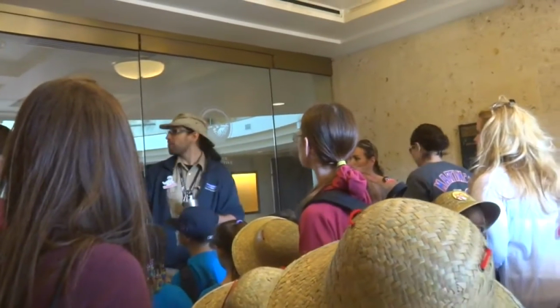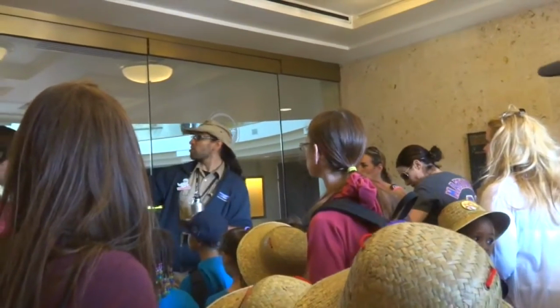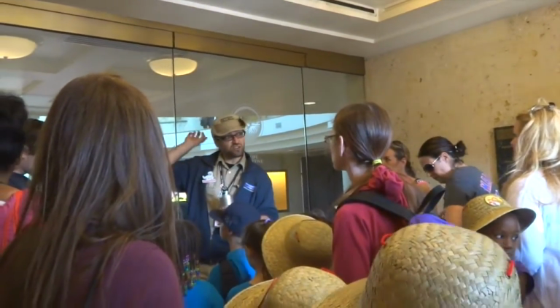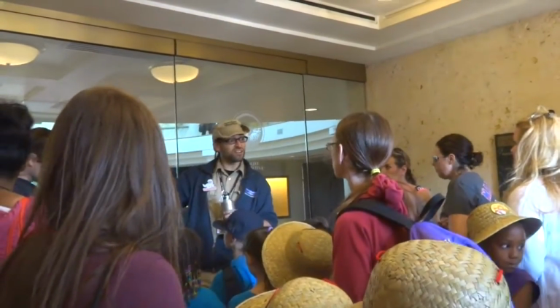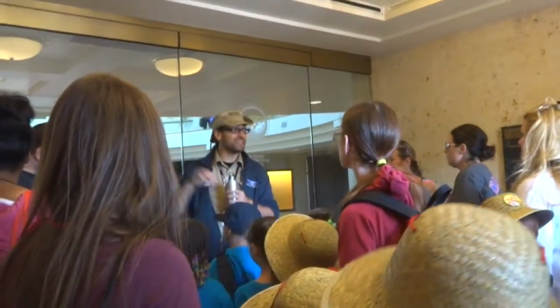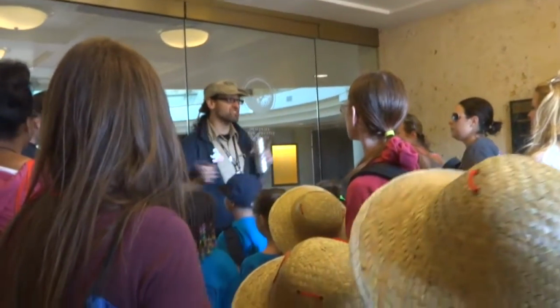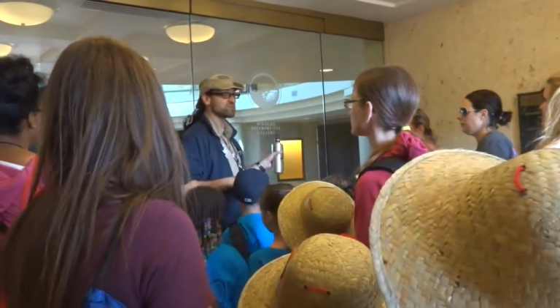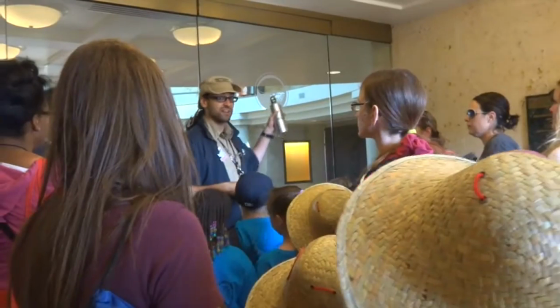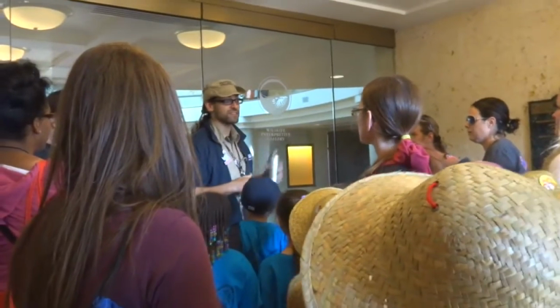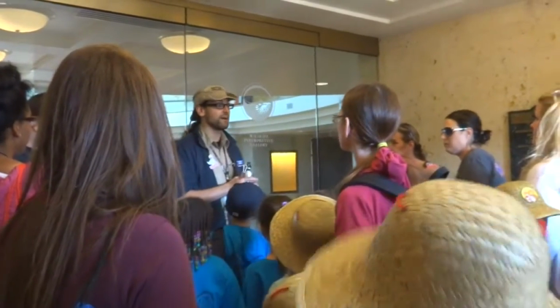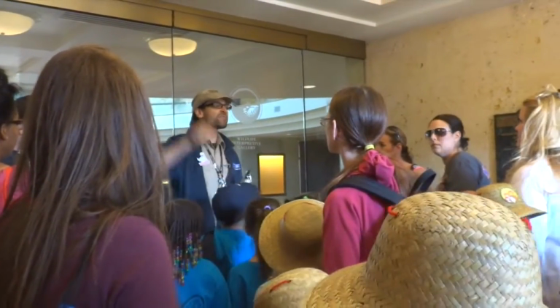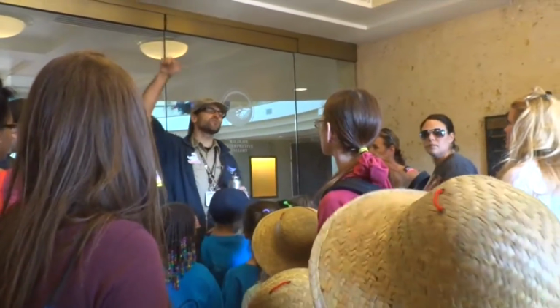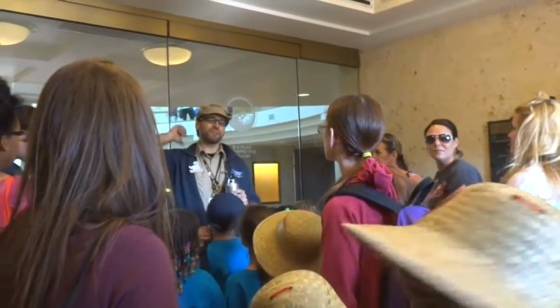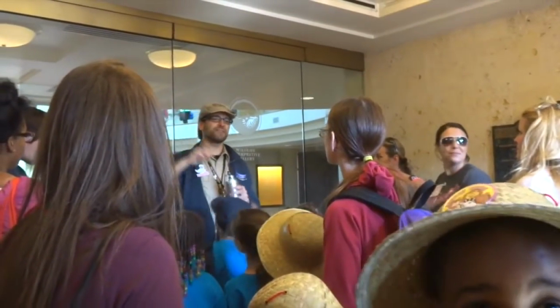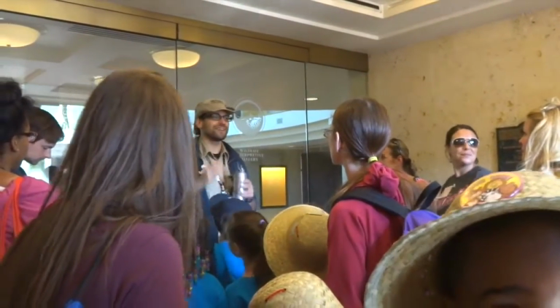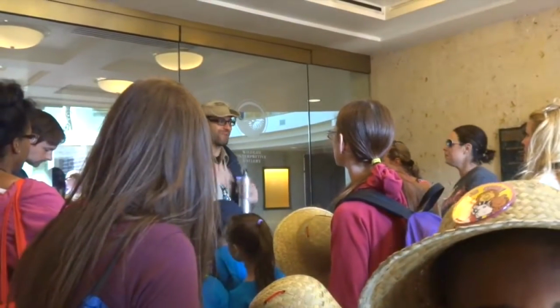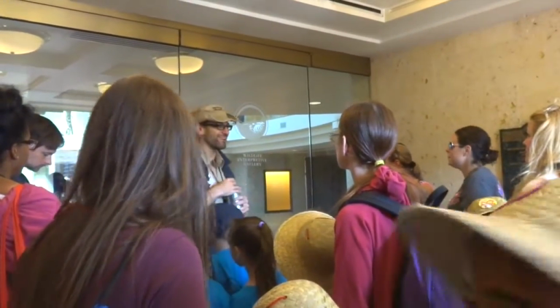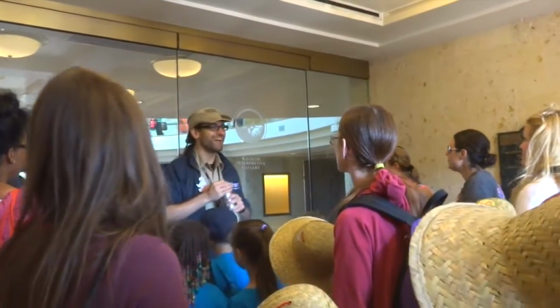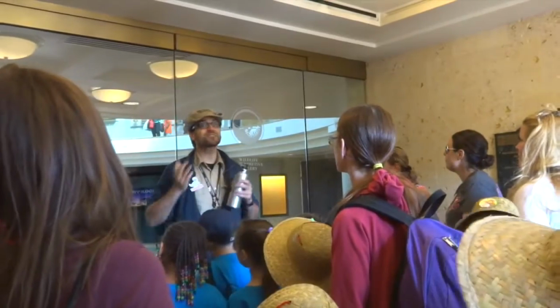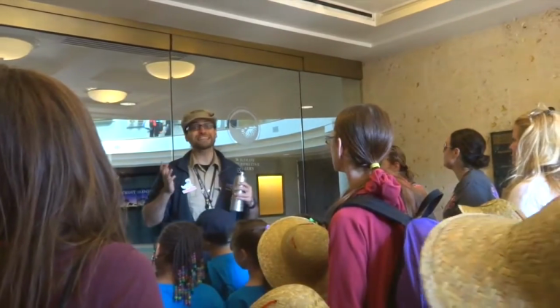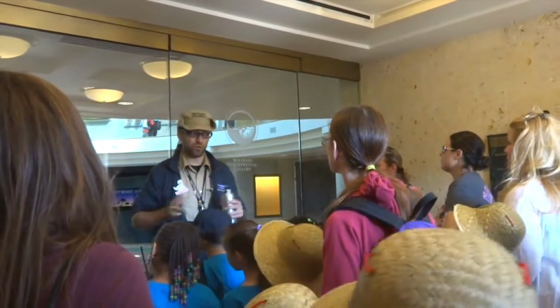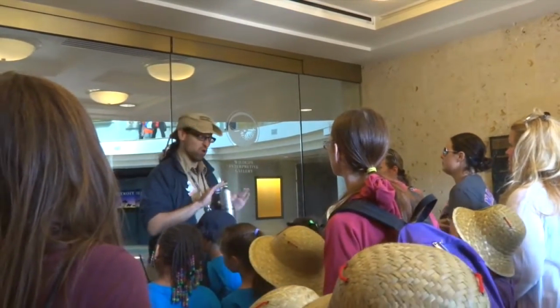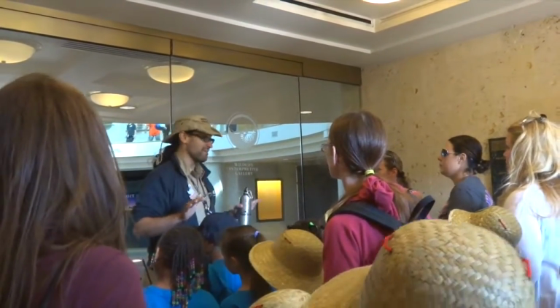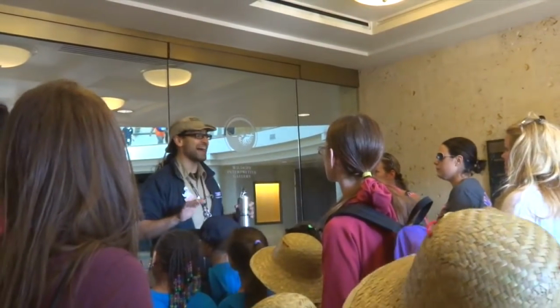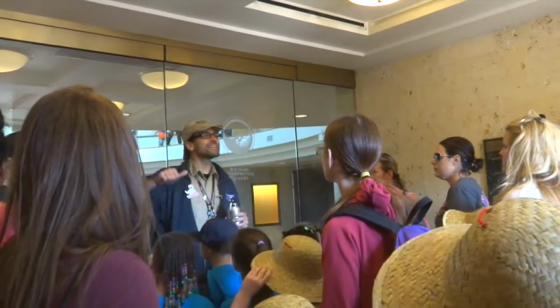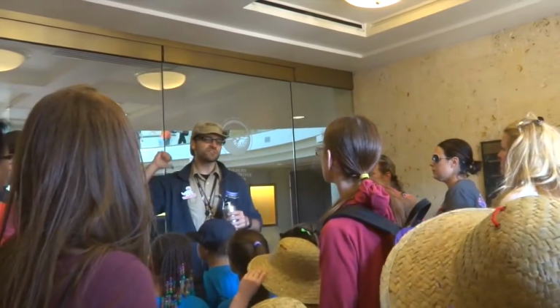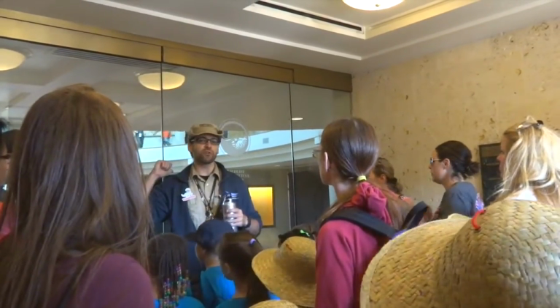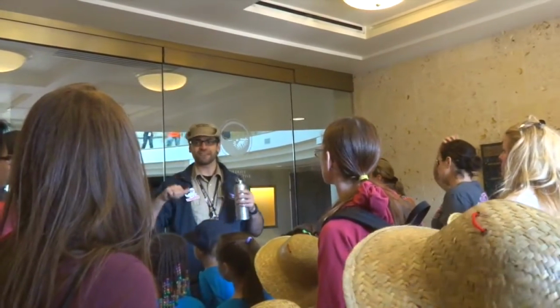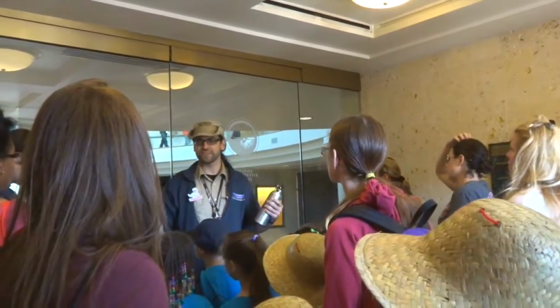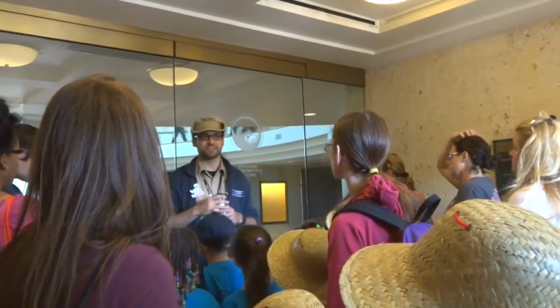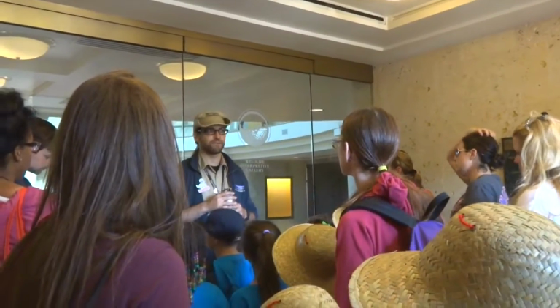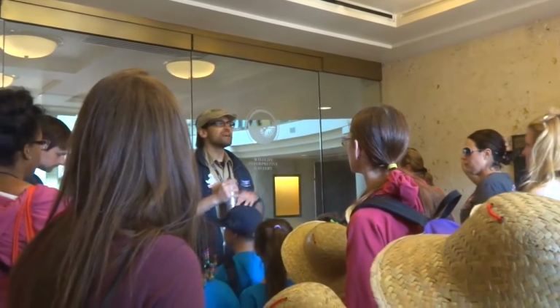We have our art collection located along the mezzanine. There are stairs as well as an elevator that can take you up. And of course, directly behind me there is the Butterfly Garden. That's going to be your exit out, so we always recommend that last. It leads right into the birdhouse and then out the sides of the building.